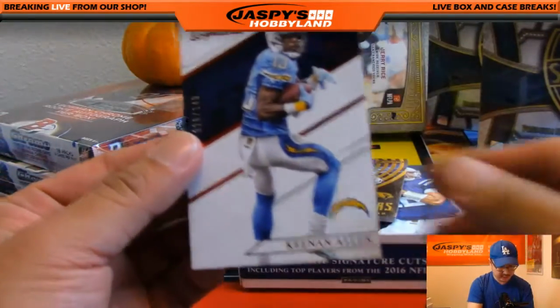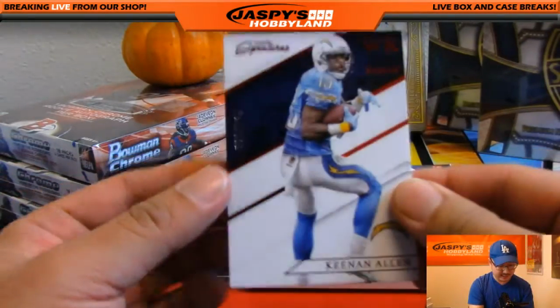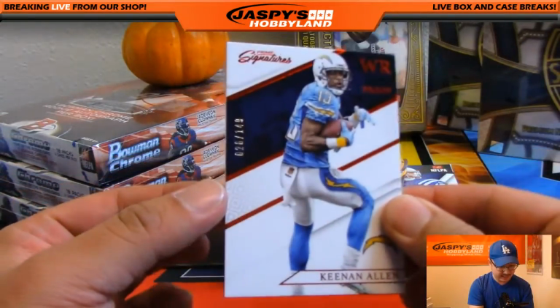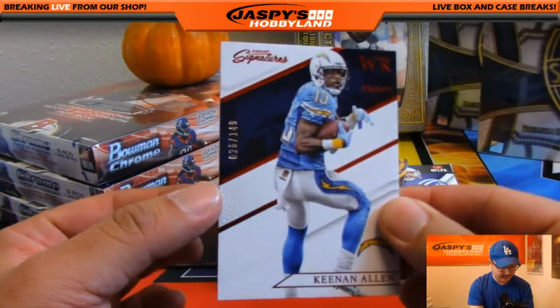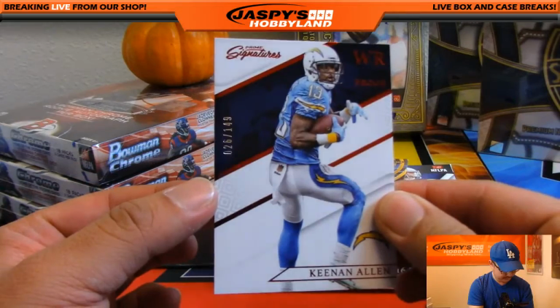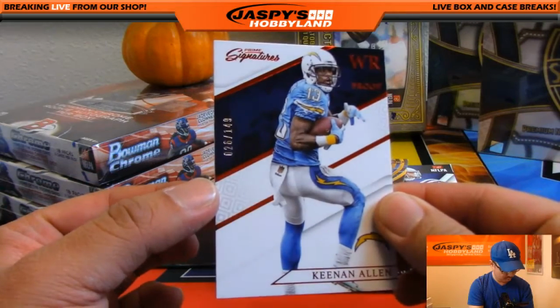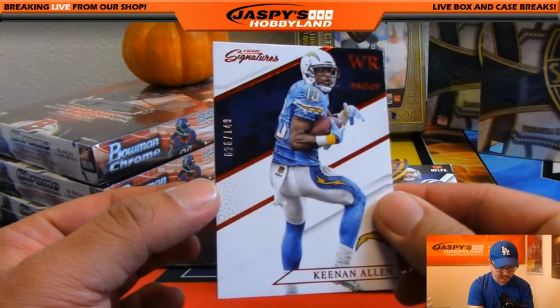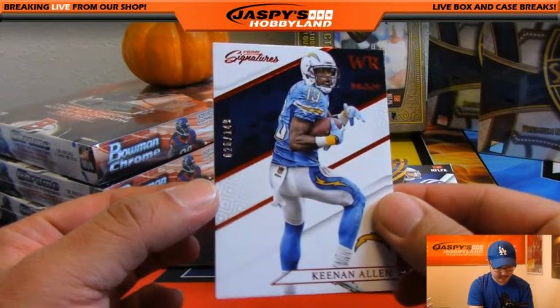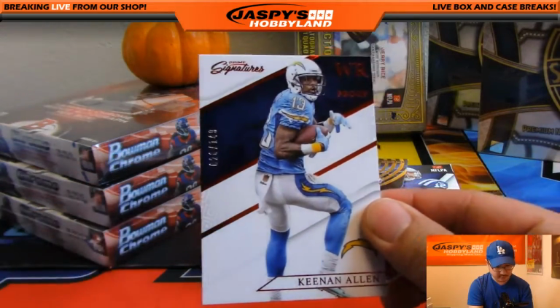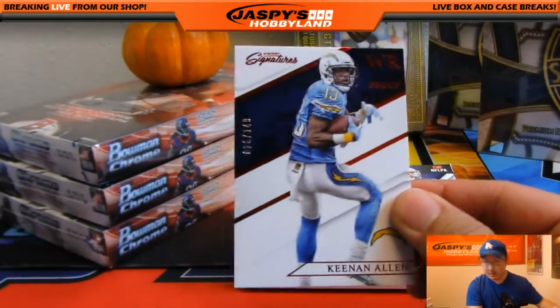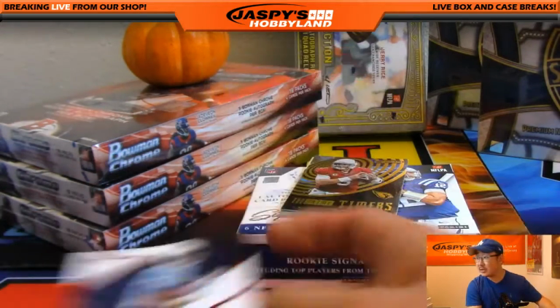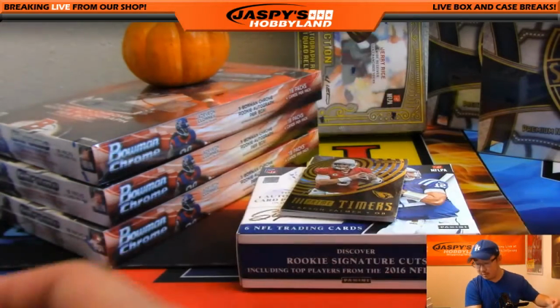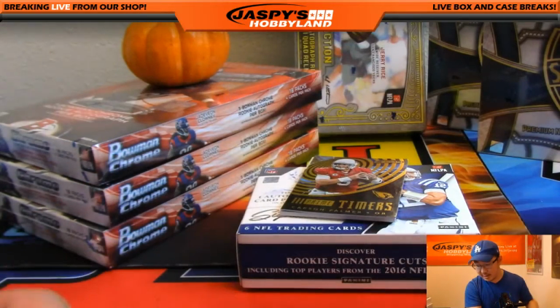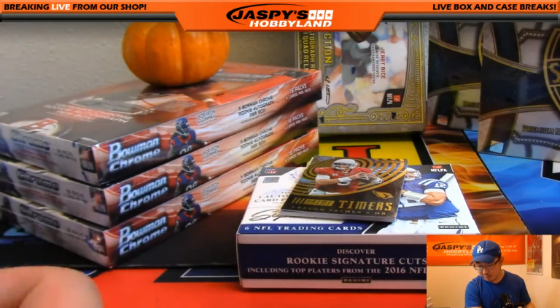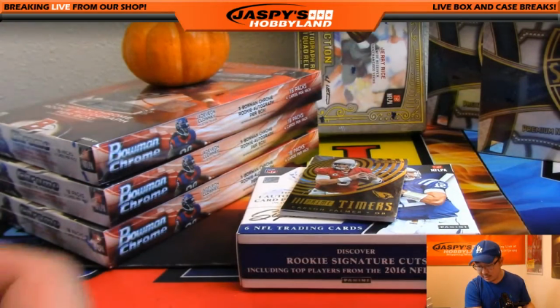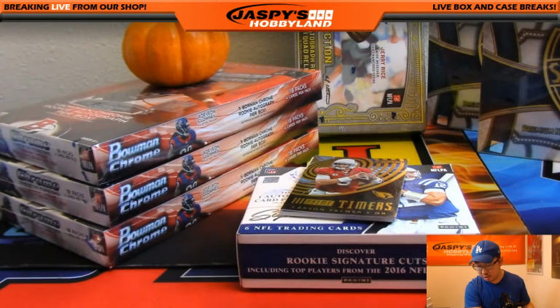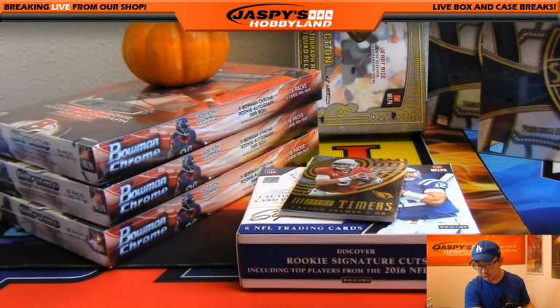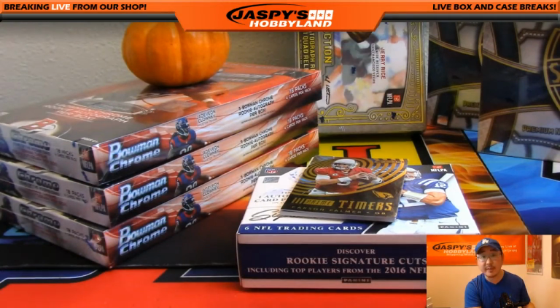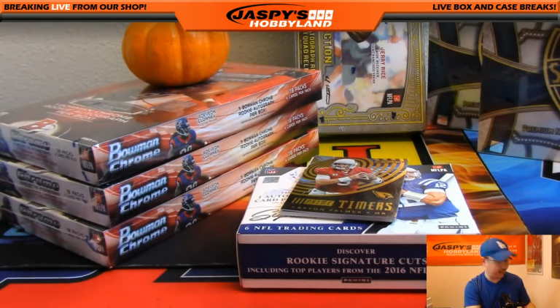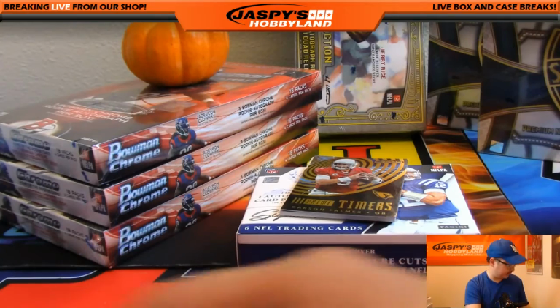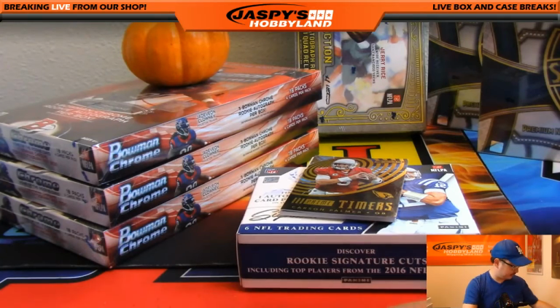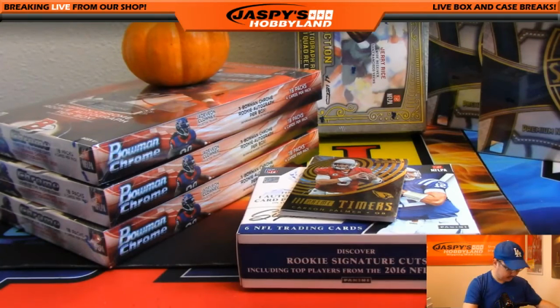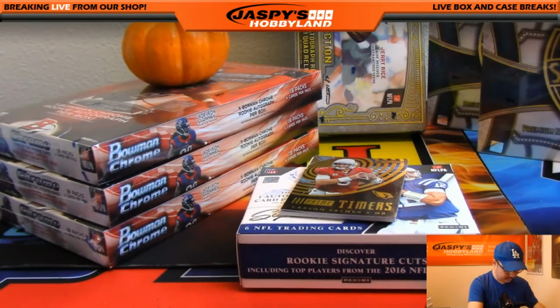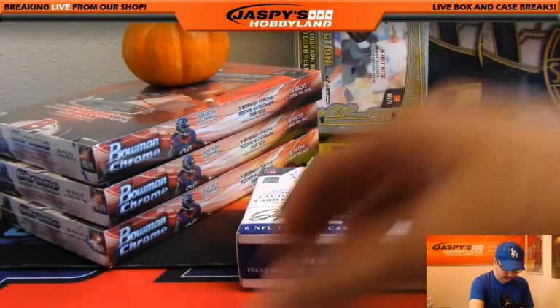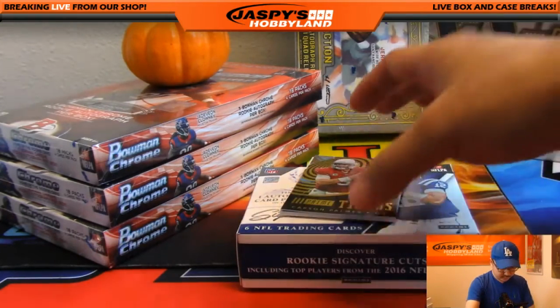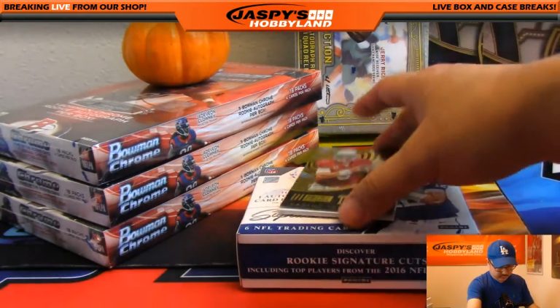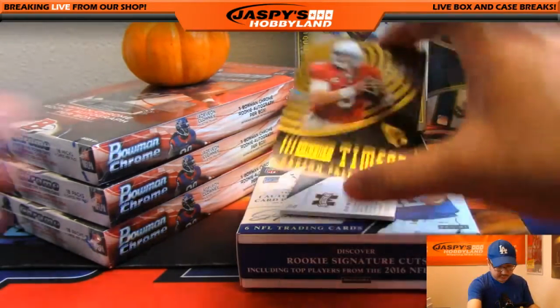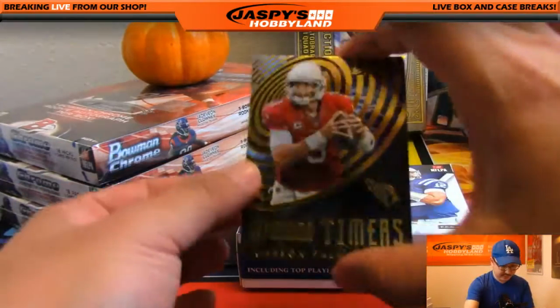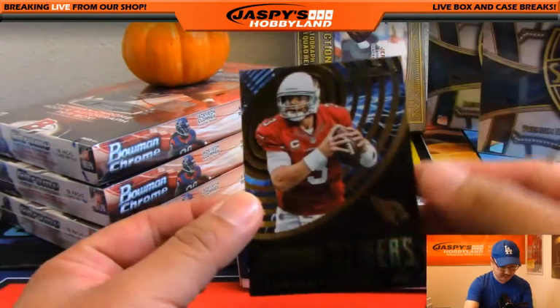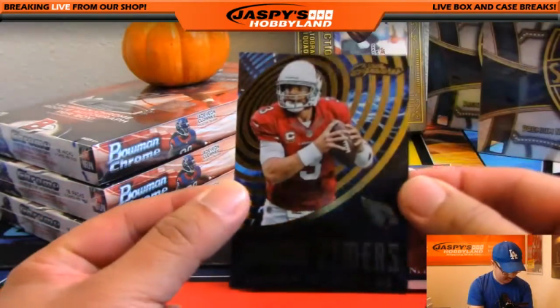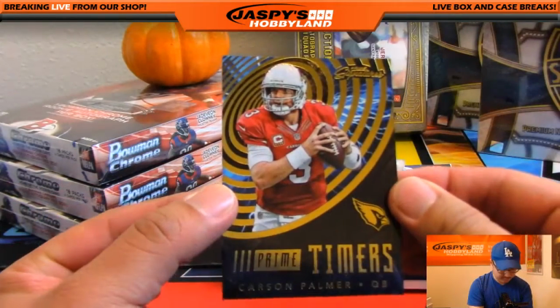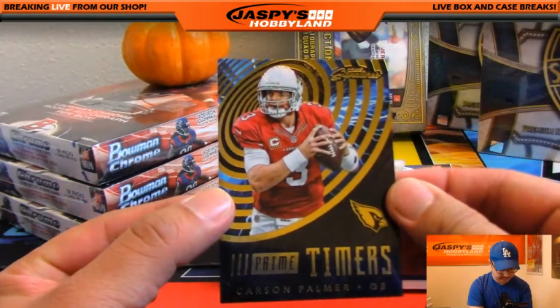You've got Keenan Allen to 149 — 26 out of 149 for the Chargers, Jimmy Brandt. We've got this insert right here, Prime Timers, Carson Palmer.